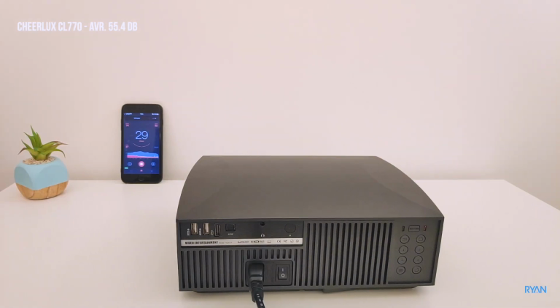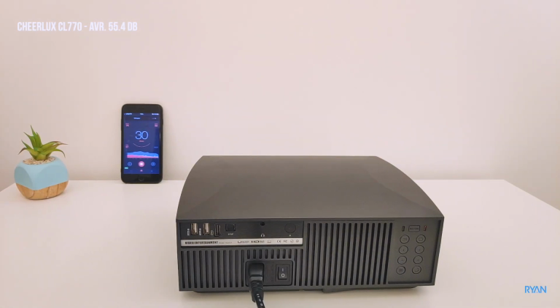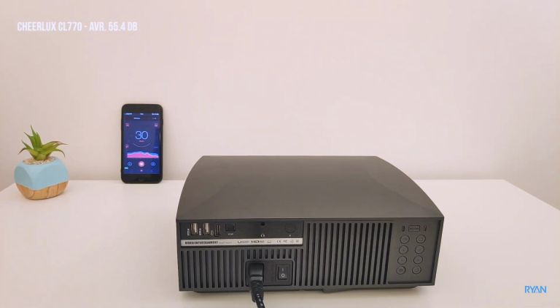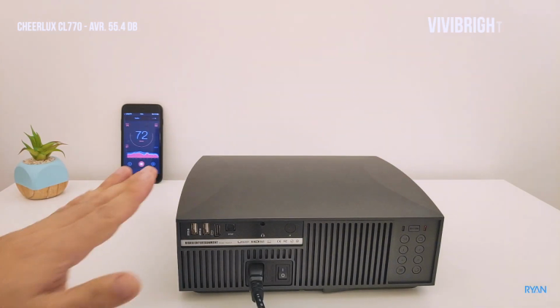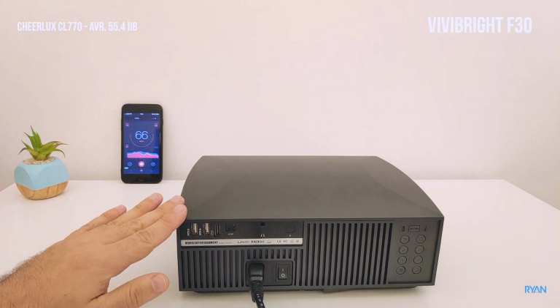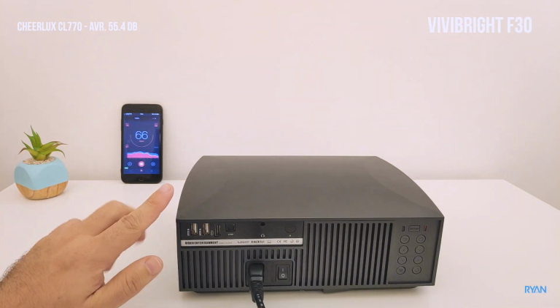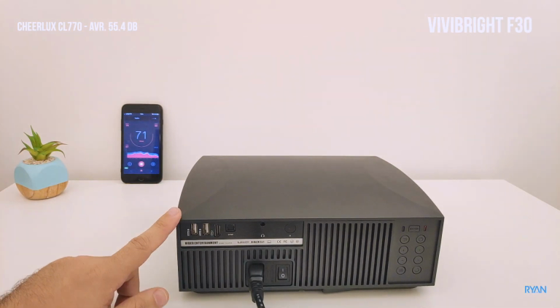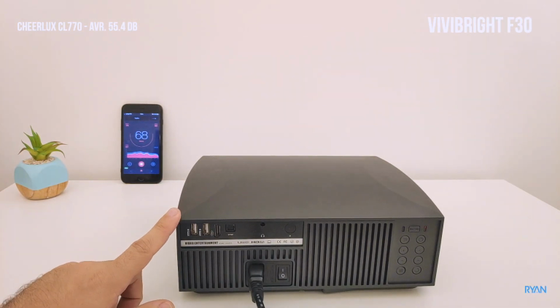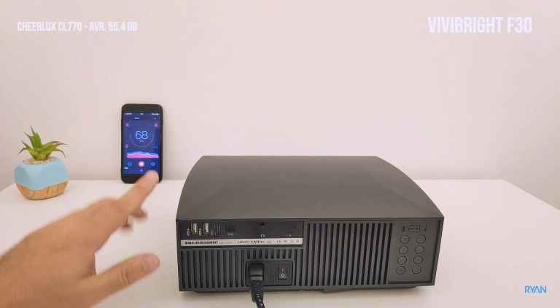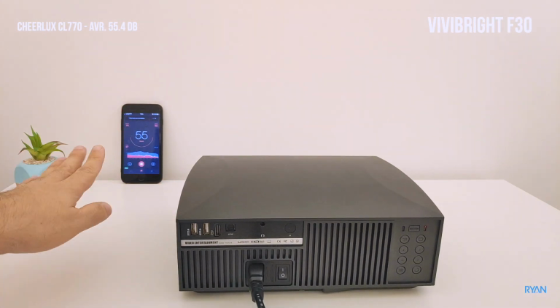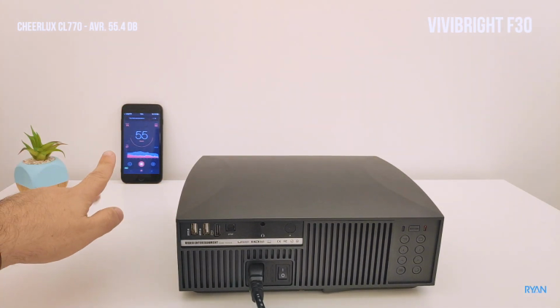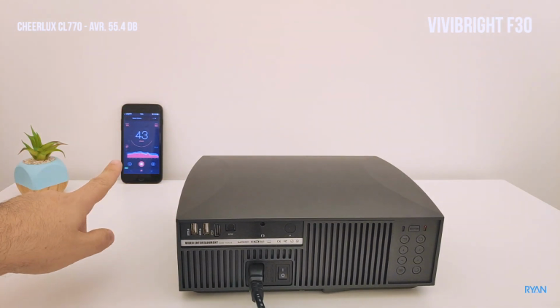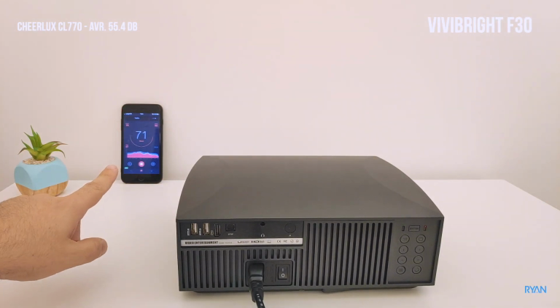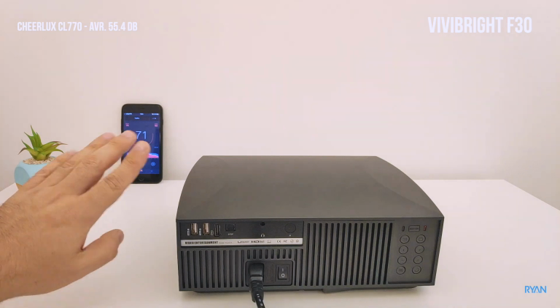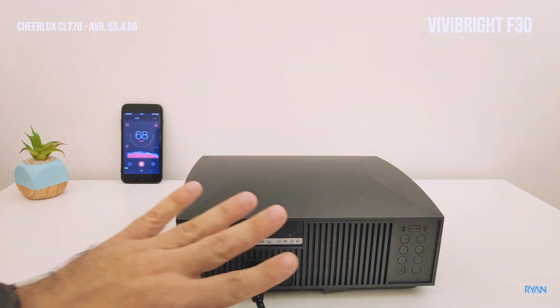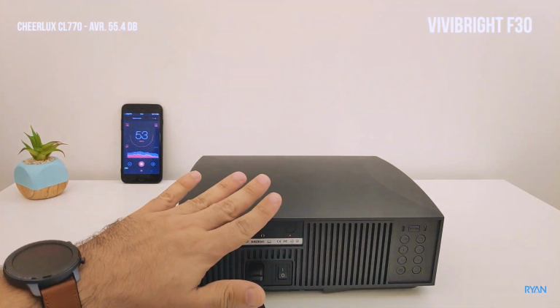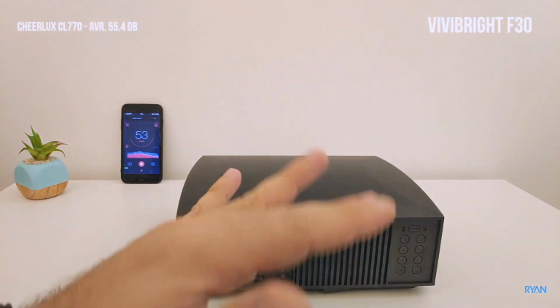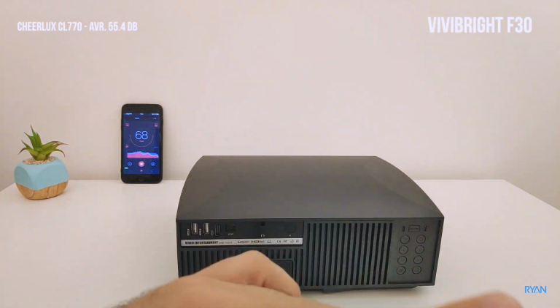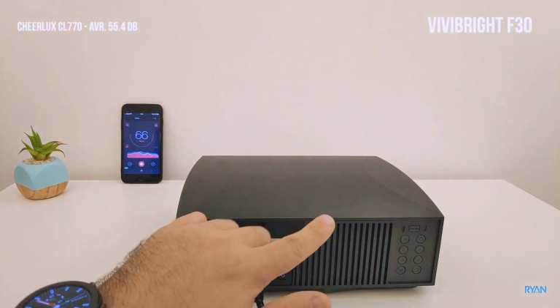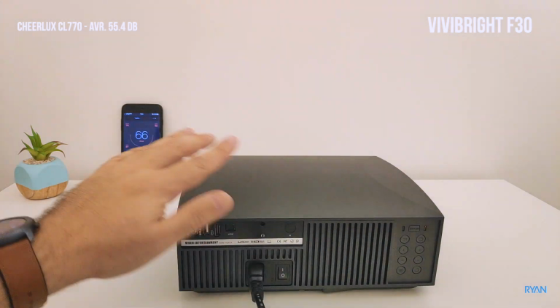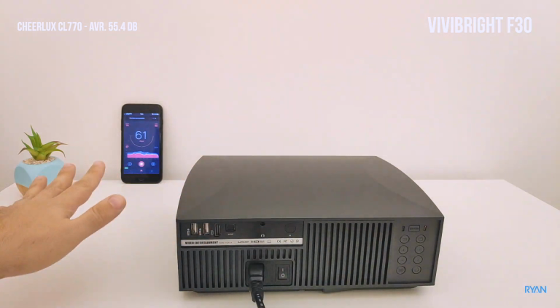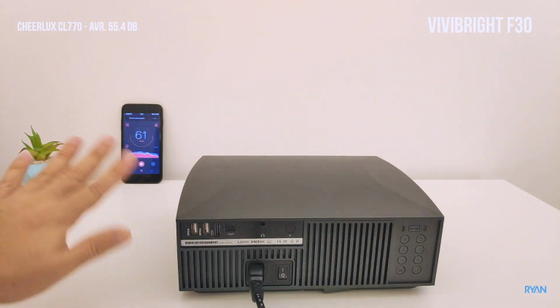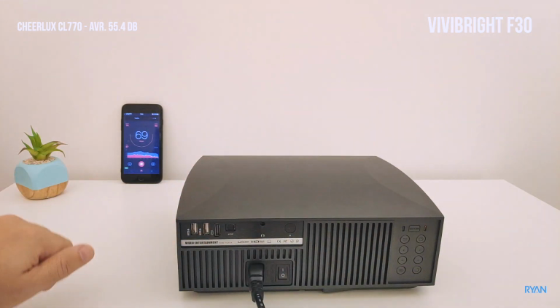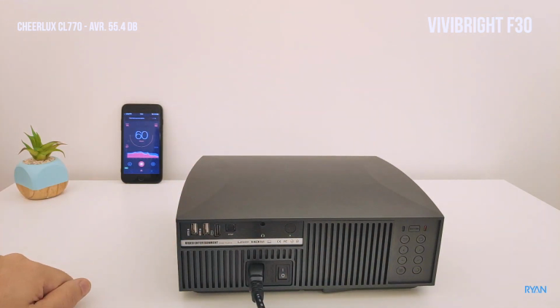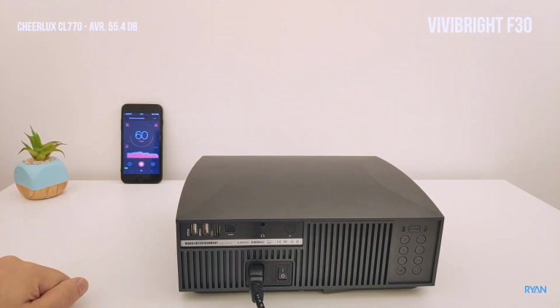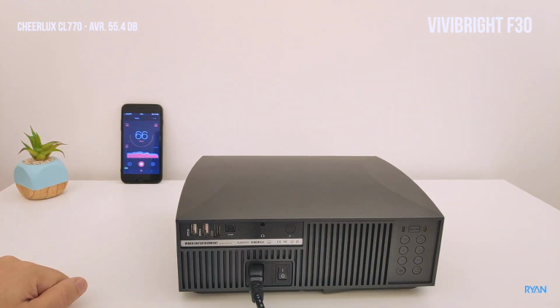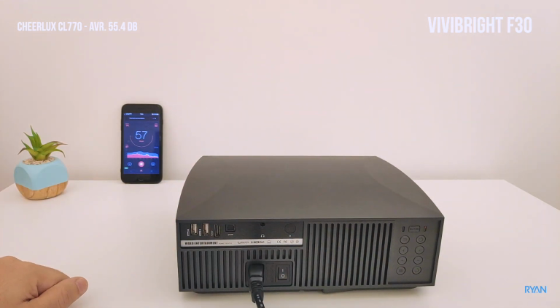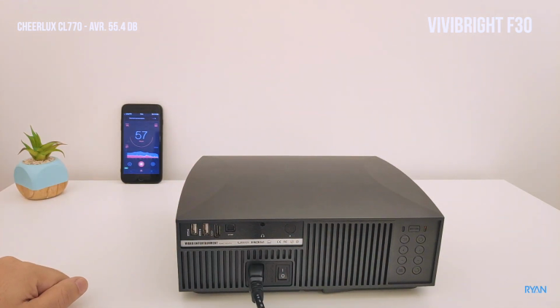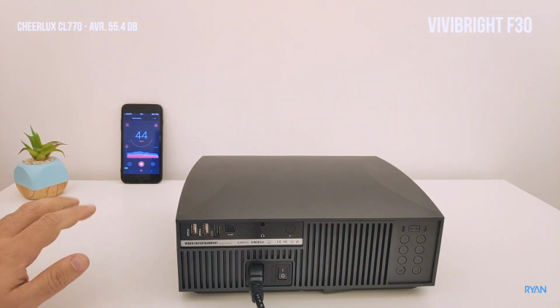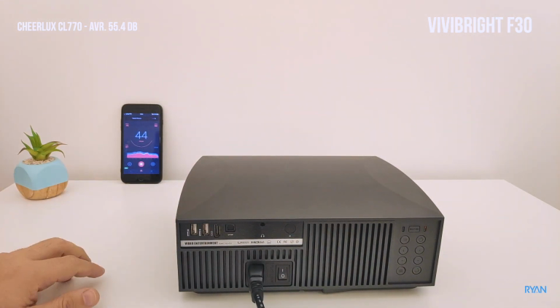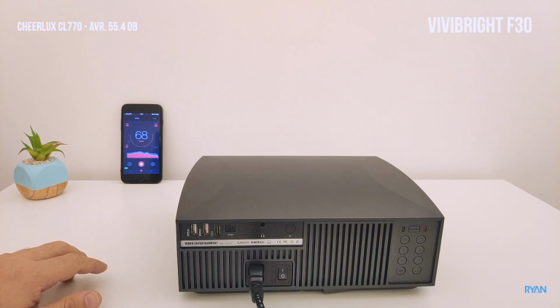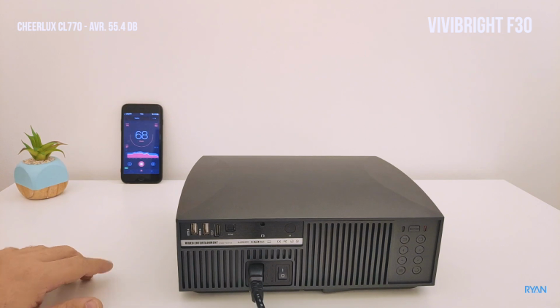Next one — this is the Vivibright F30. Phone in the same position; I believe the distance is more or less the same. Let's stay quiet for now.